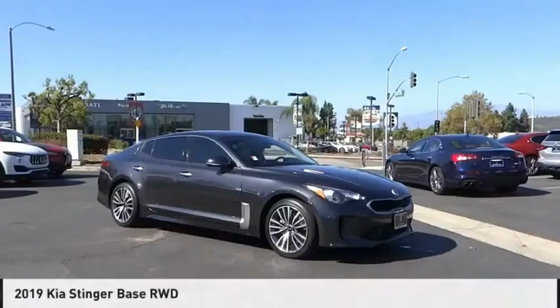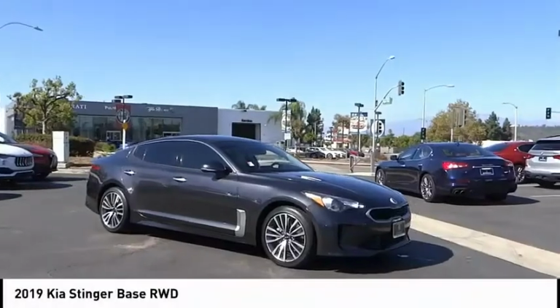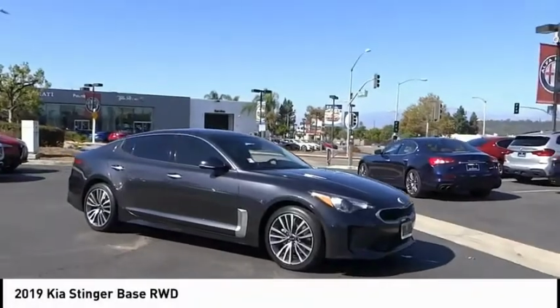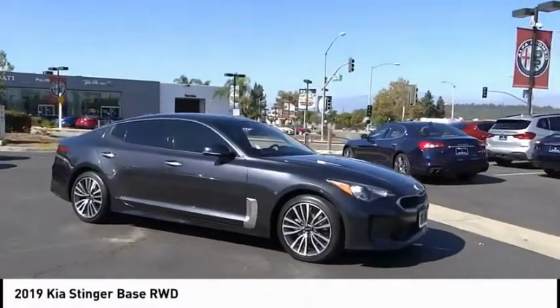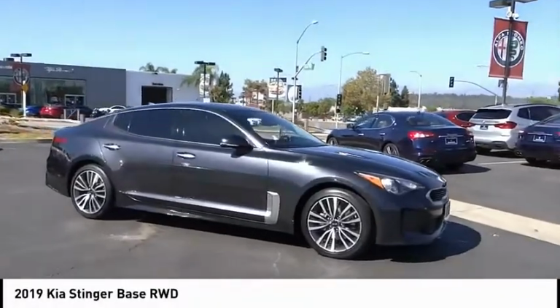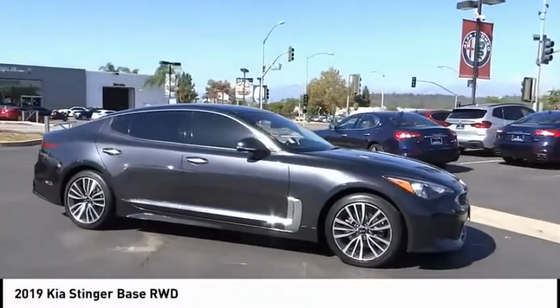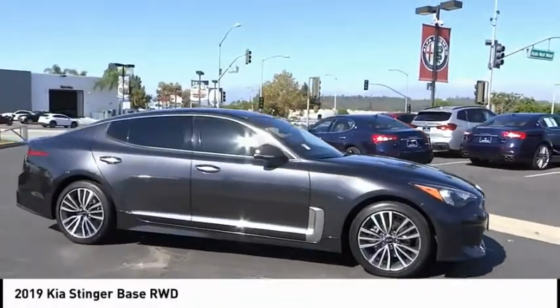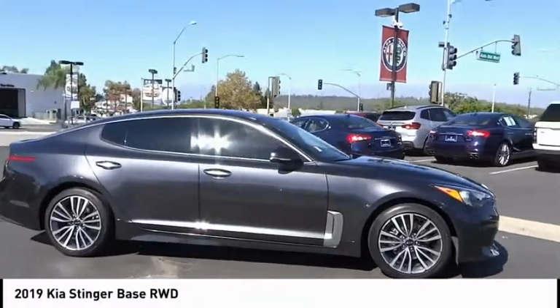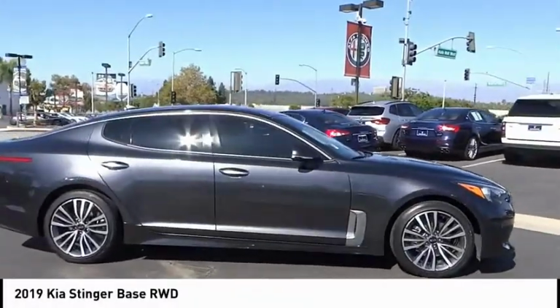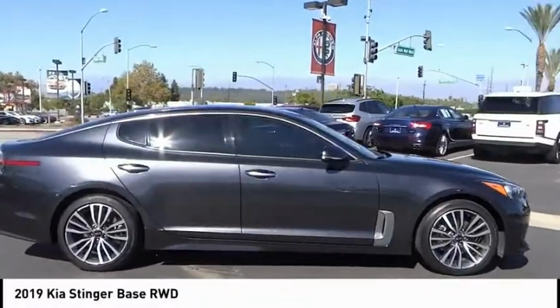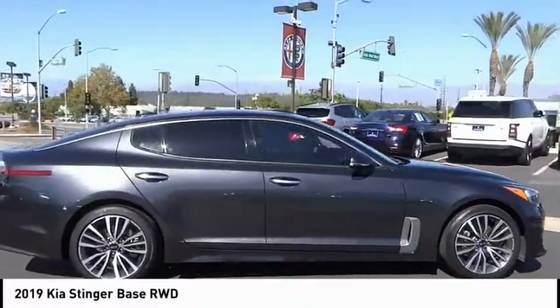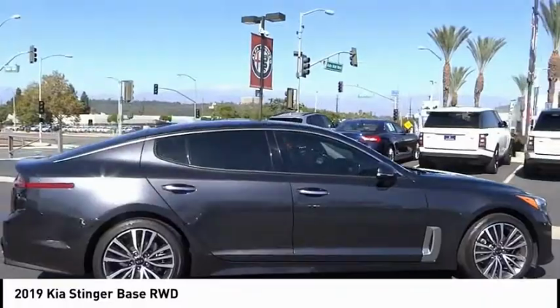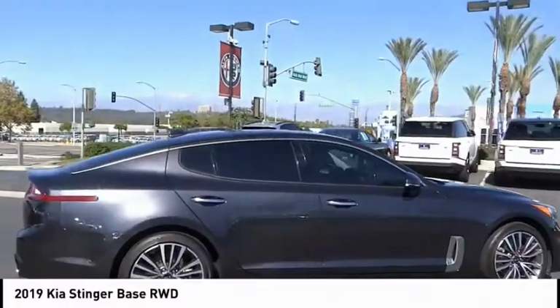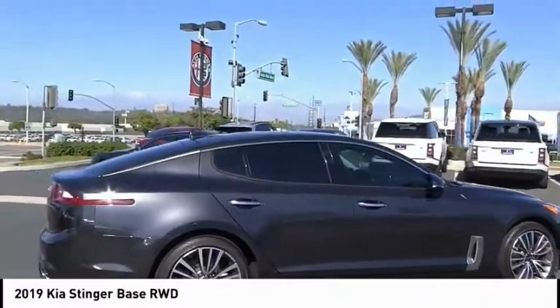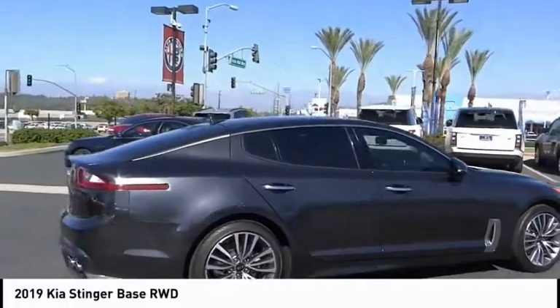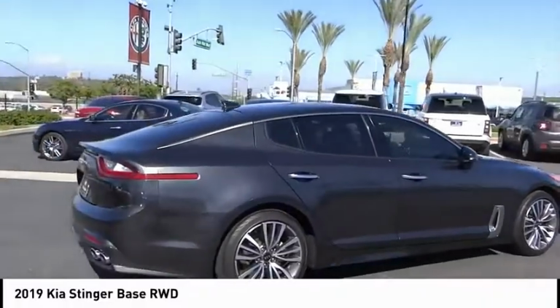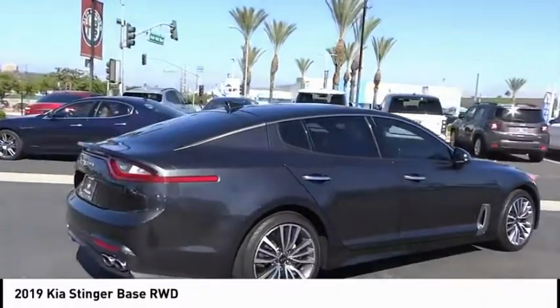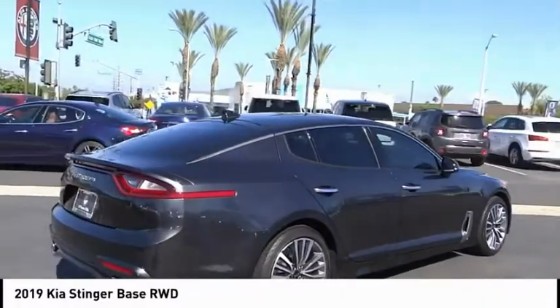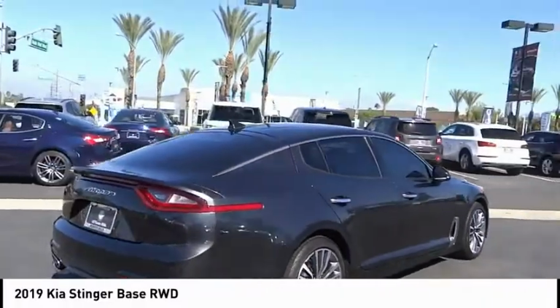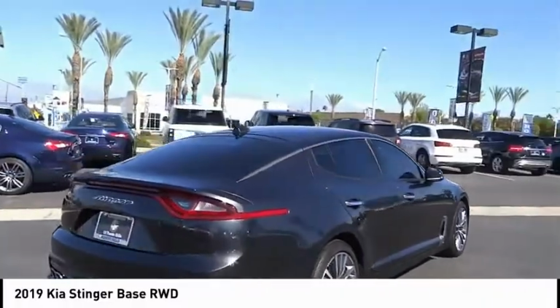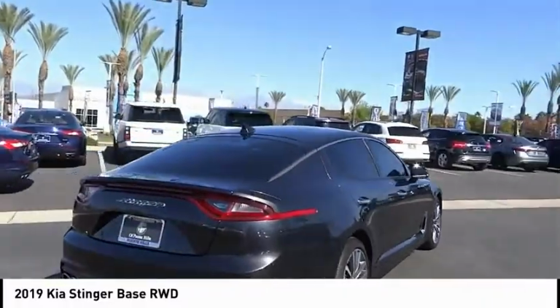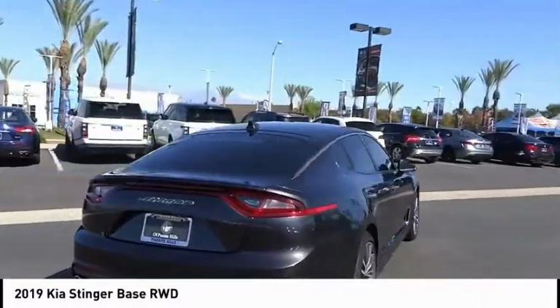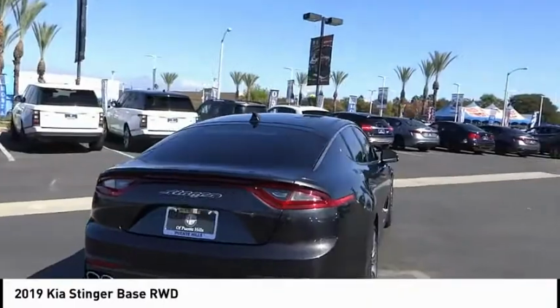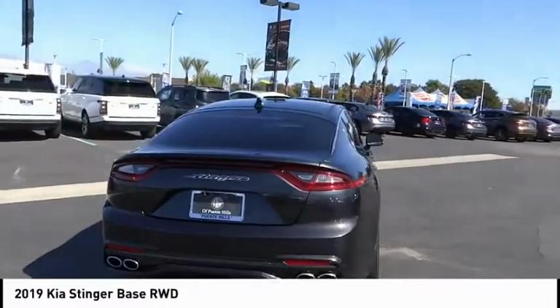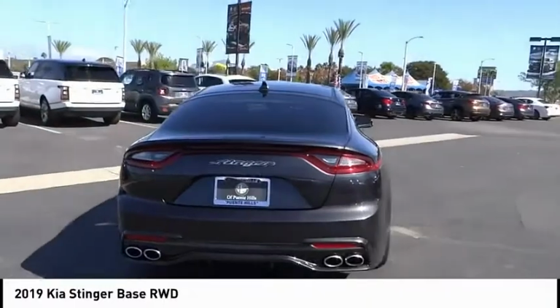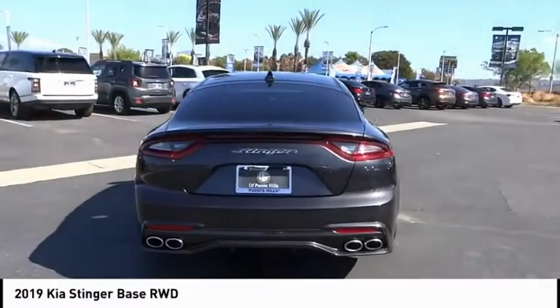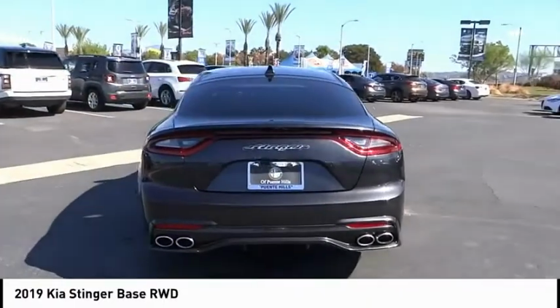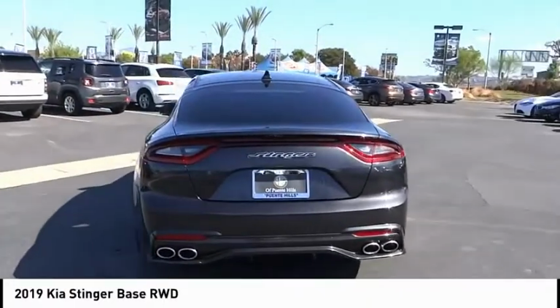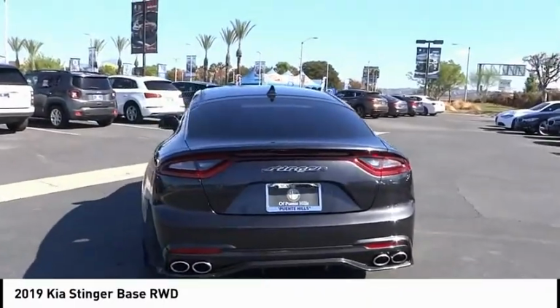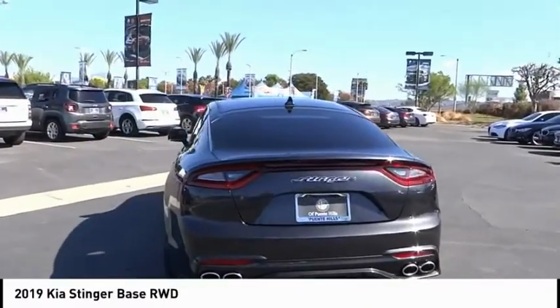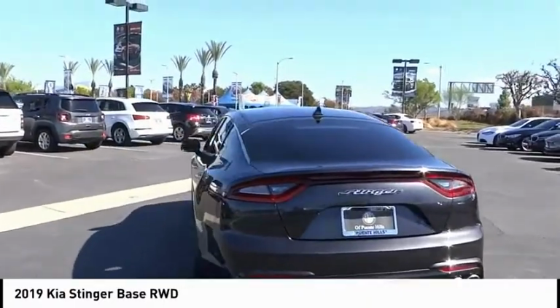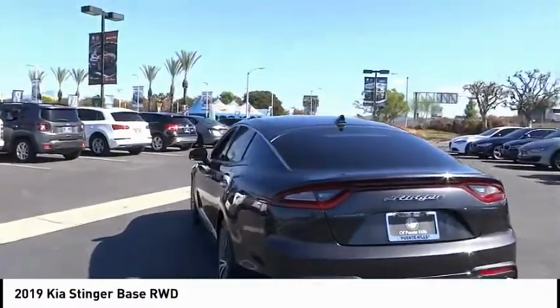Stop by and take a look at the 2019 Stinger. The Kia Stinger has a design that is sure to leave an impression. It offers the perfect combination of a sporty look coupled with a wide variety of luxurious features.